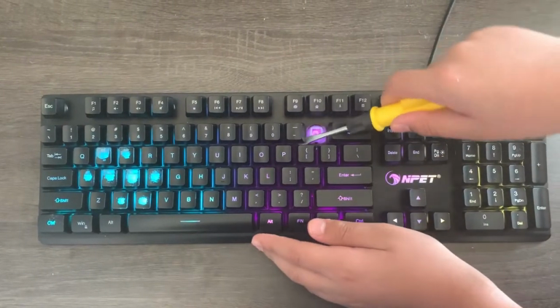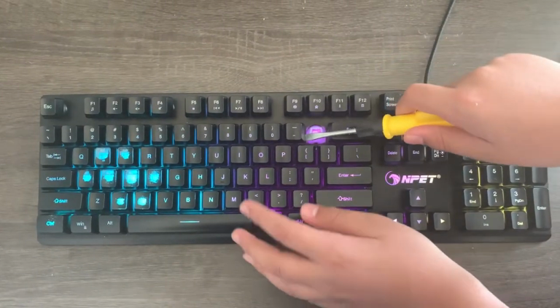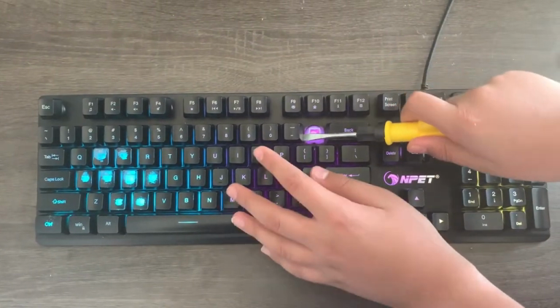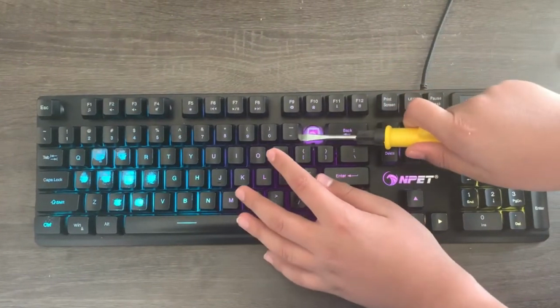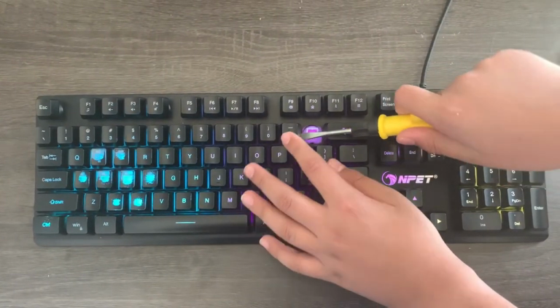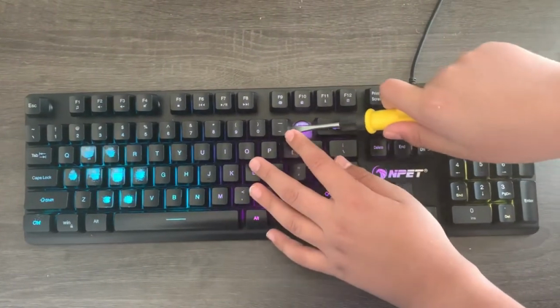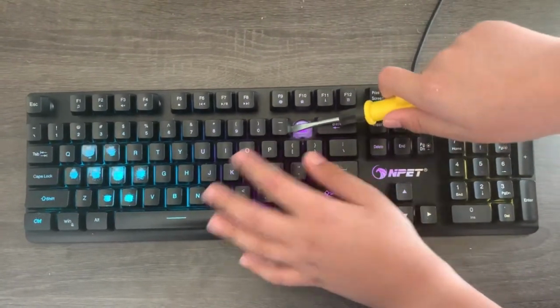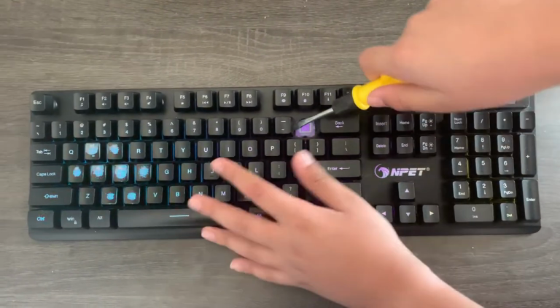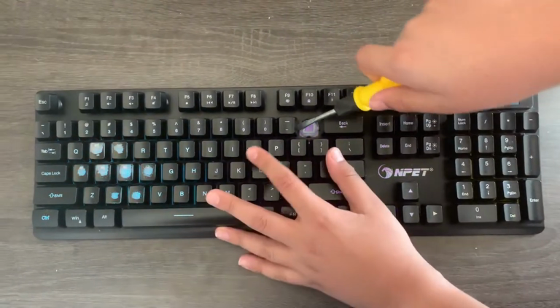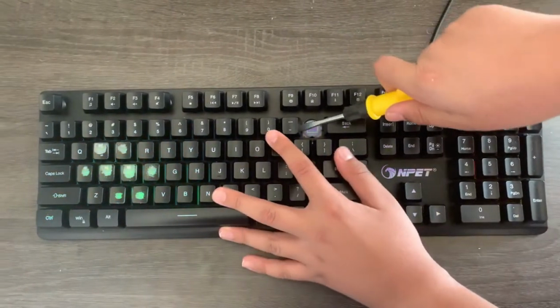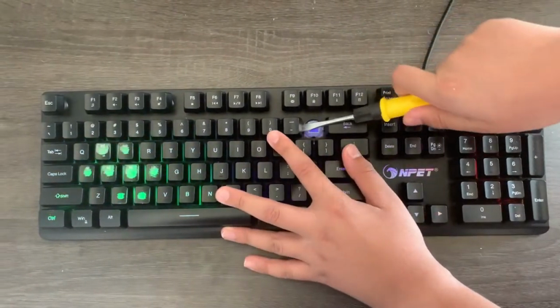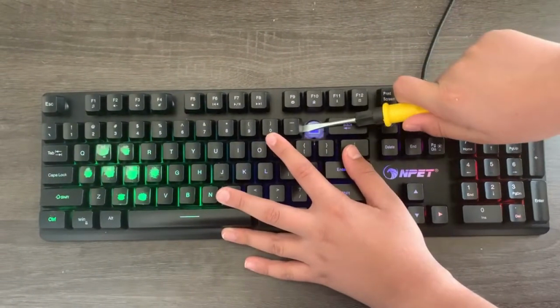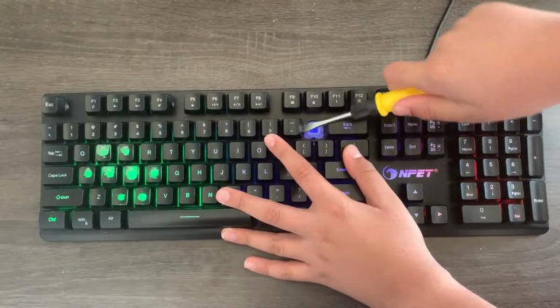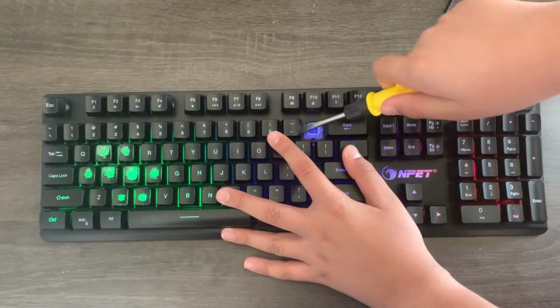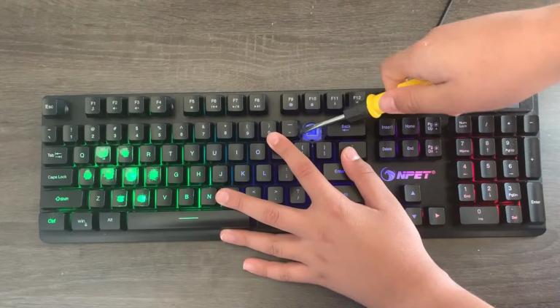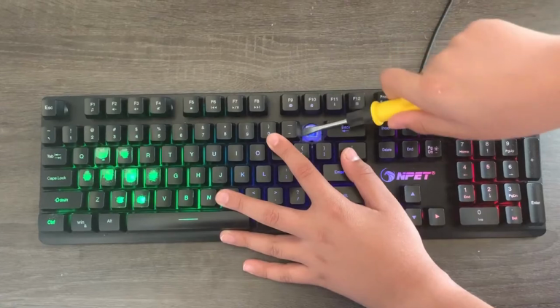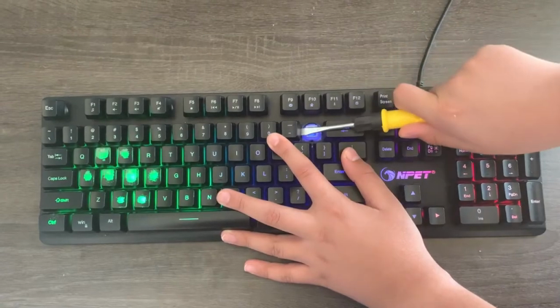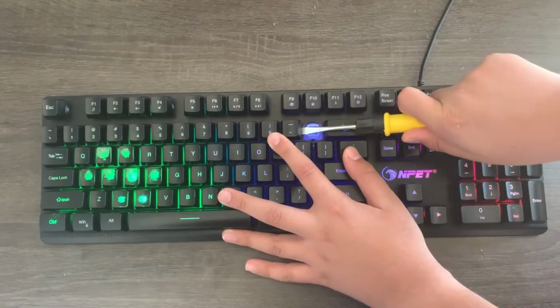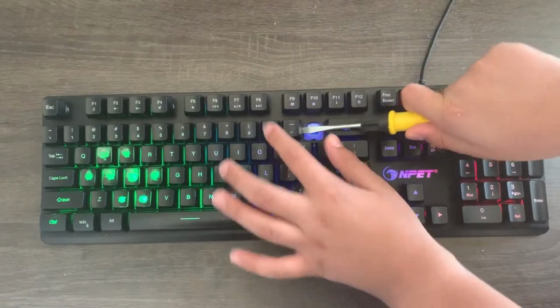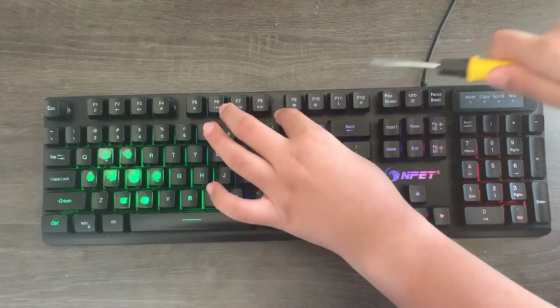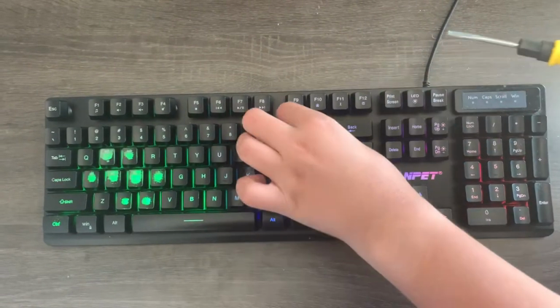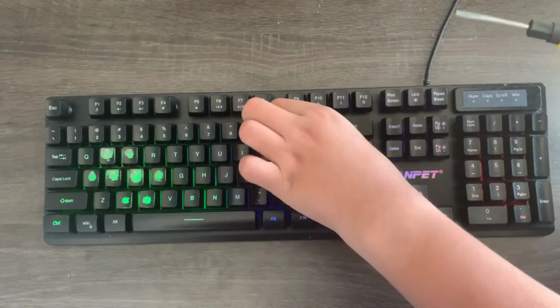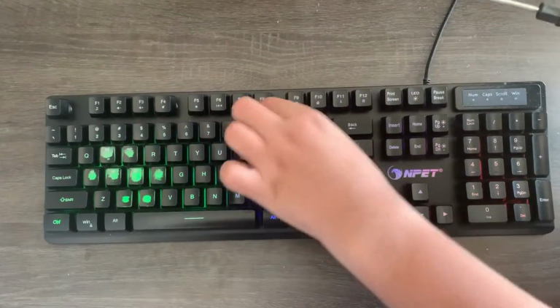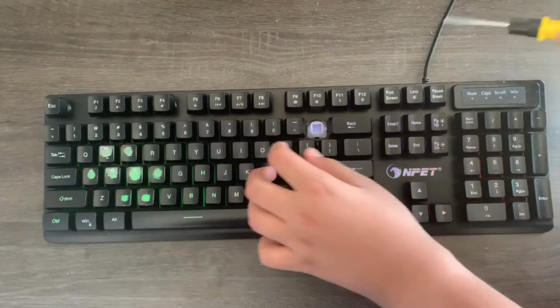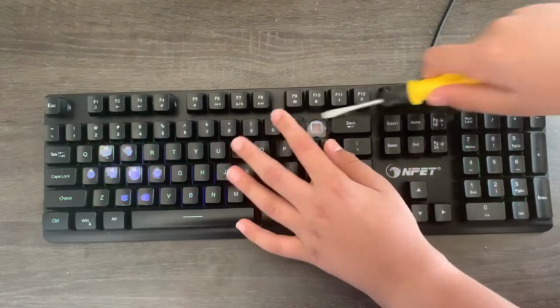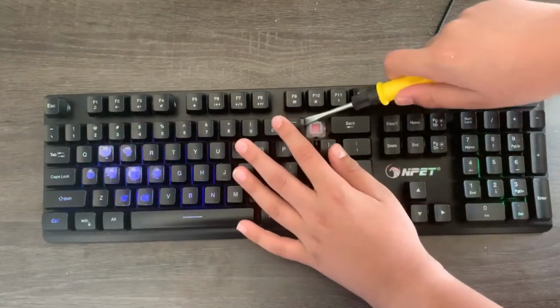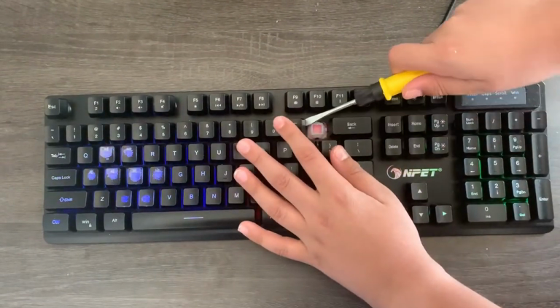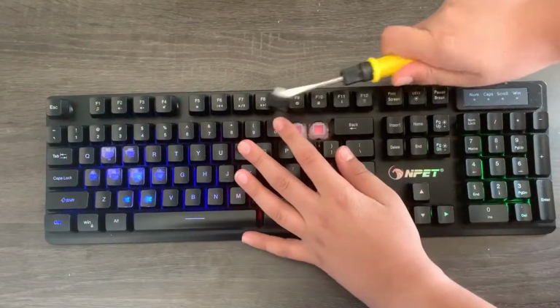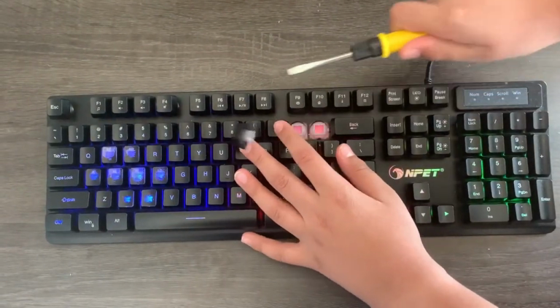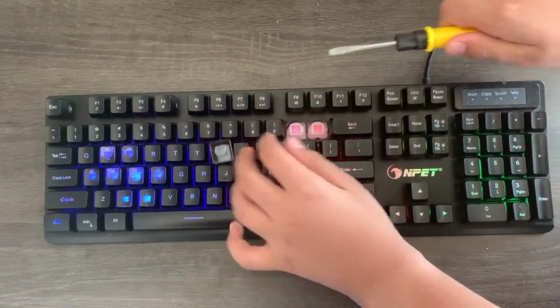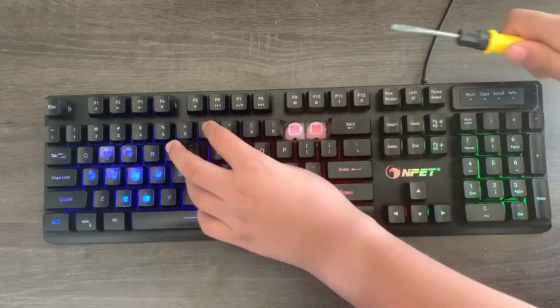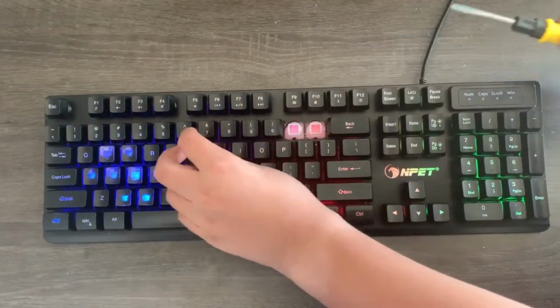It should pop off easily, but make sure to be gentle and take your time so your keyboard and your keycaps won't be damaged.